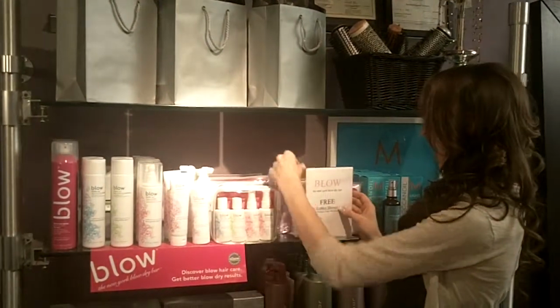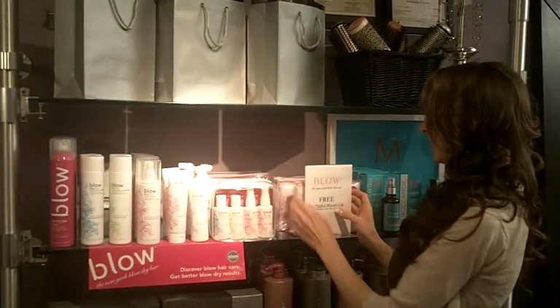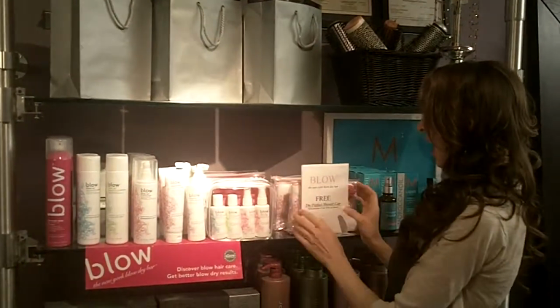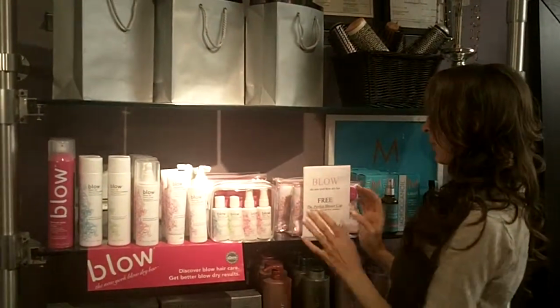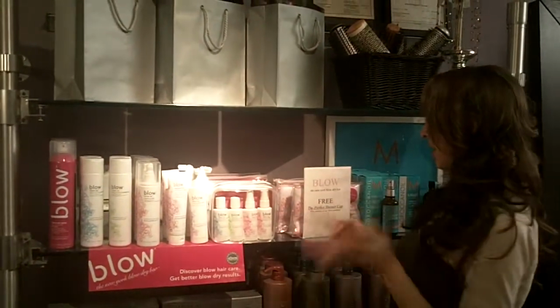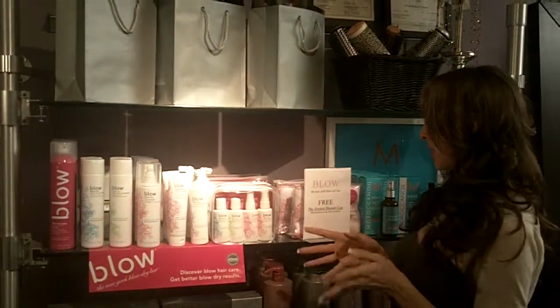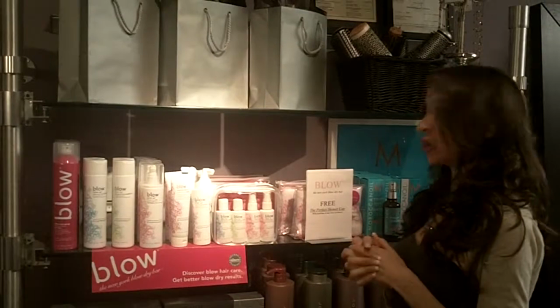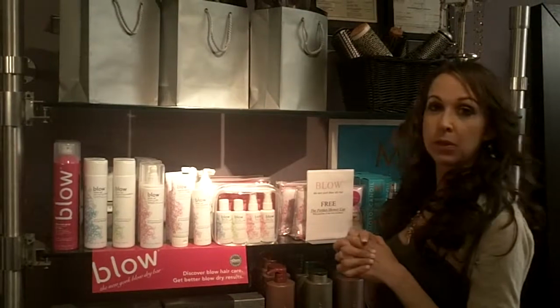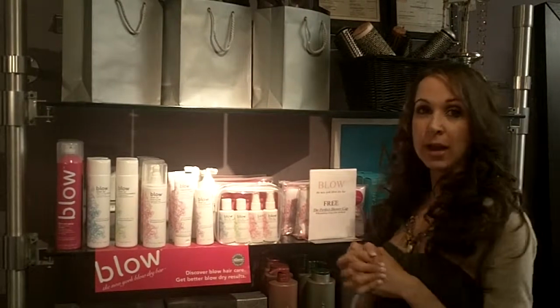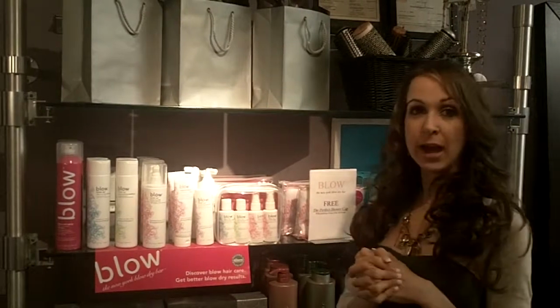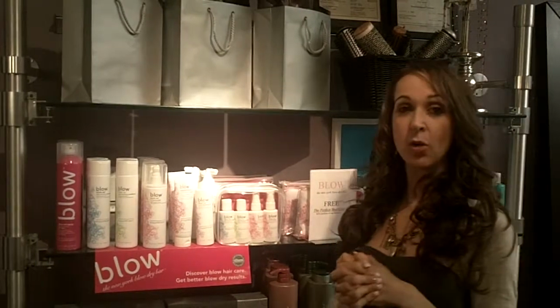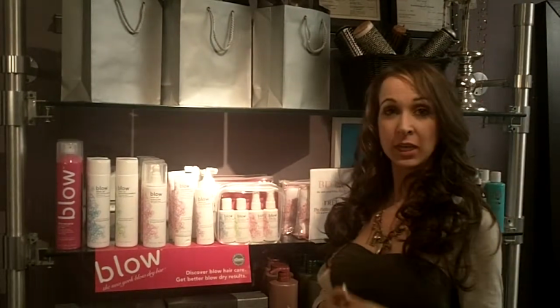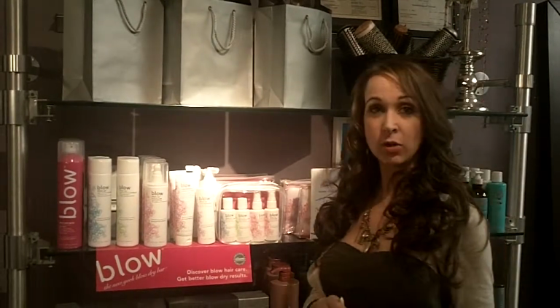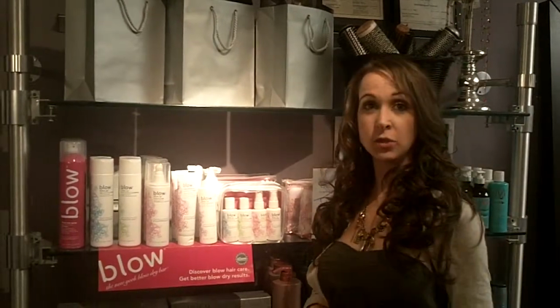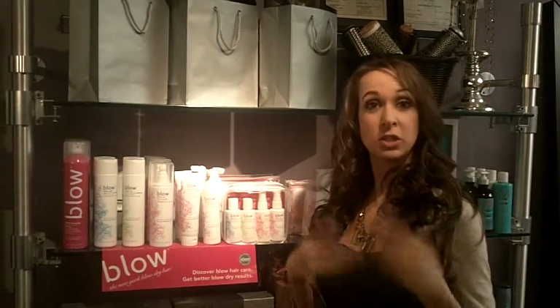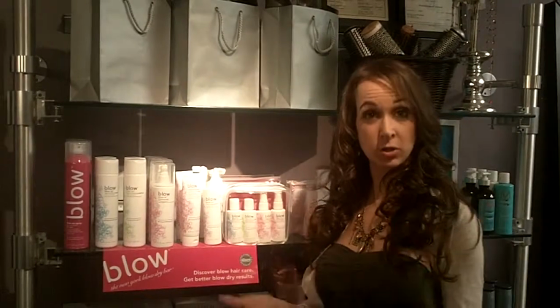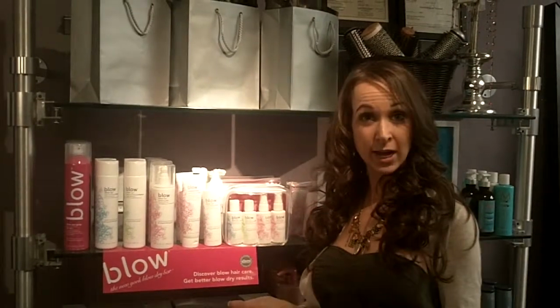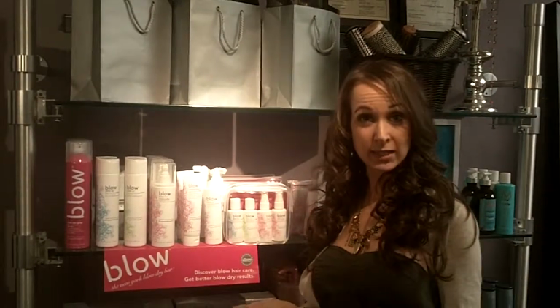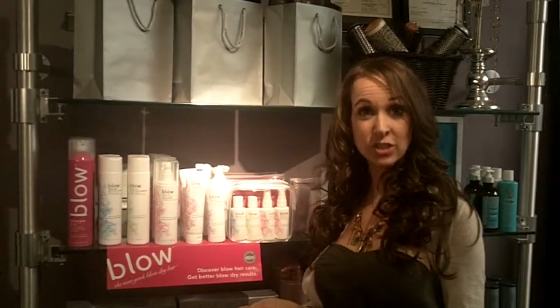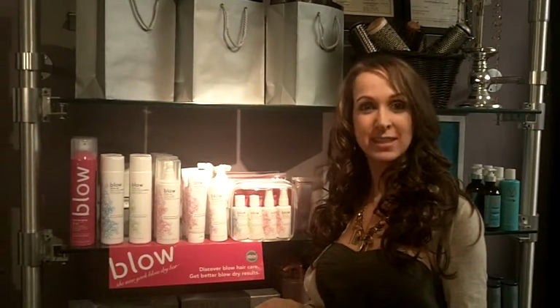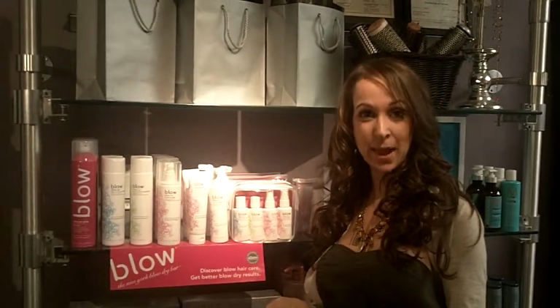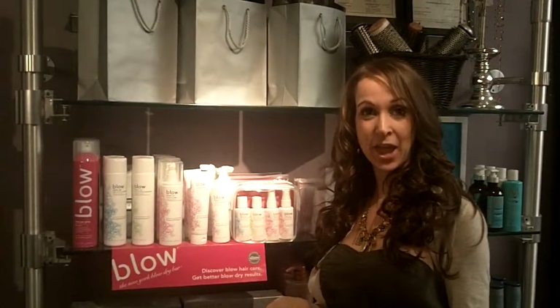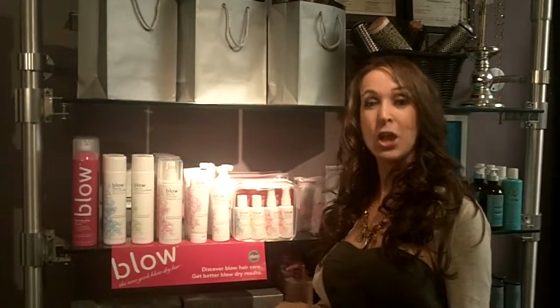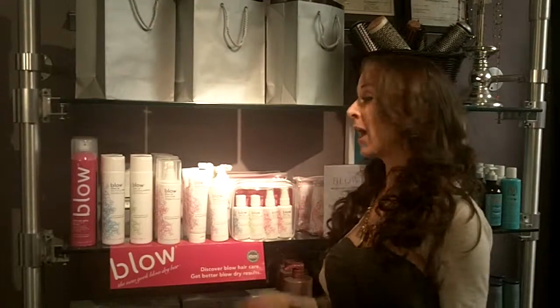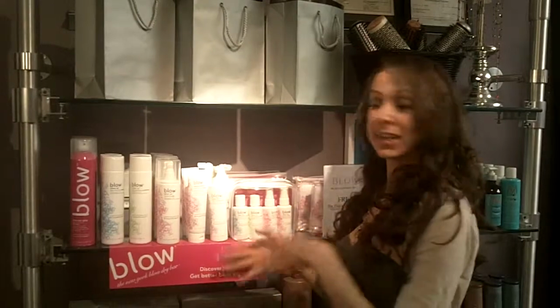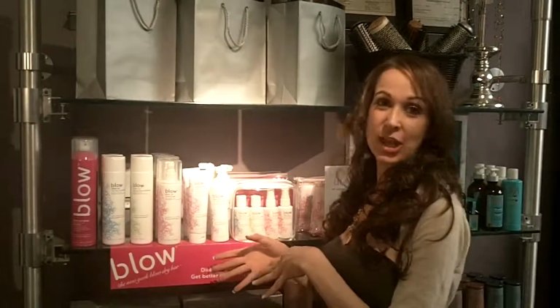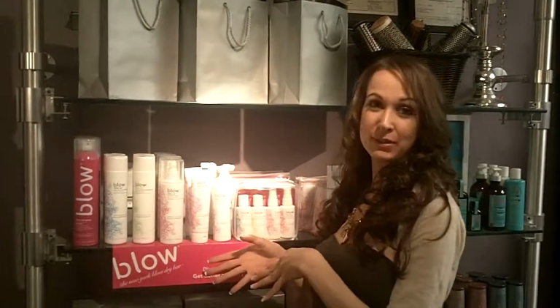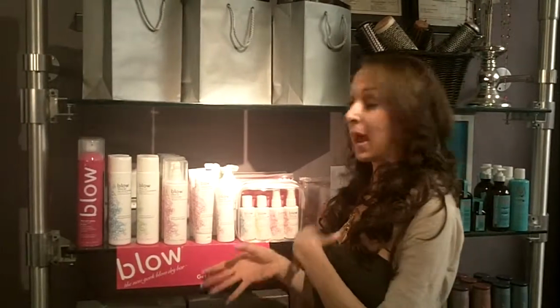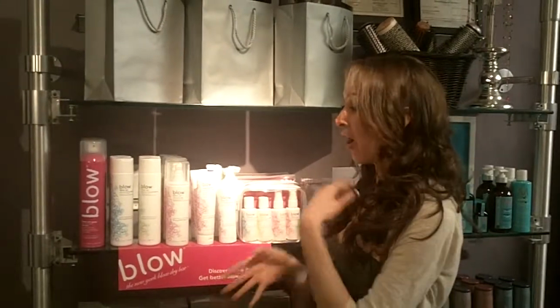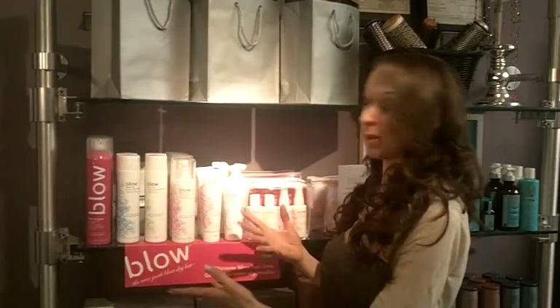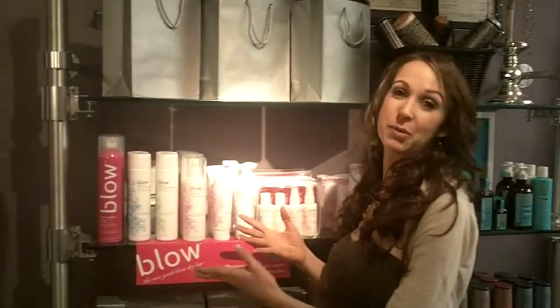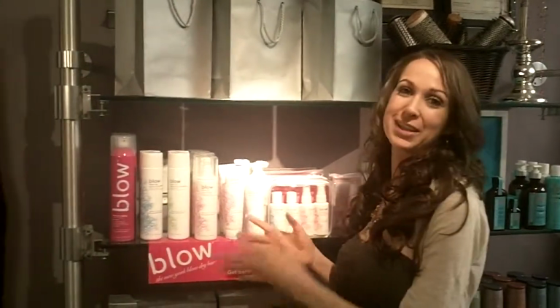And these you can find at the New York Blow Dry Bar, or you can go to Couture Hair Extensions in Santa Monica, where I like to shop and buy all my Blow products.